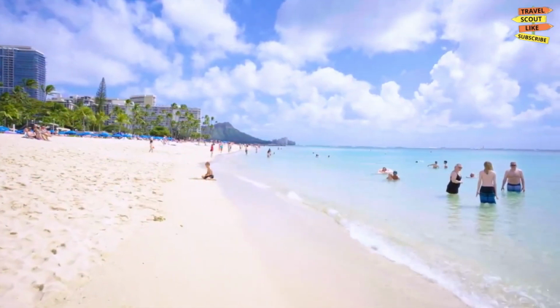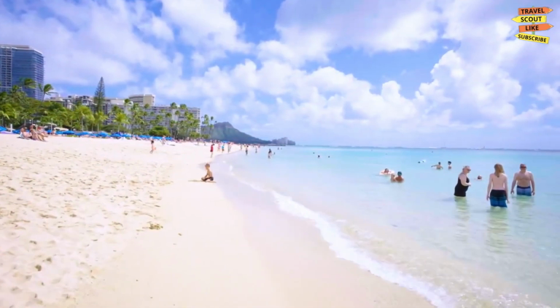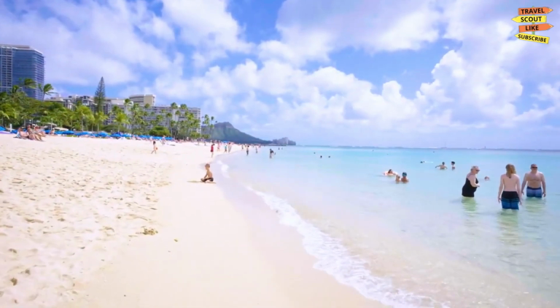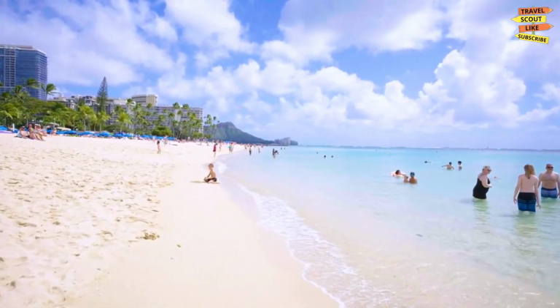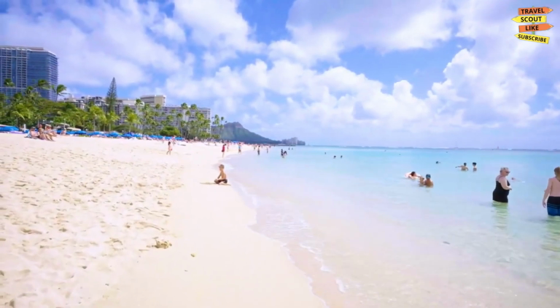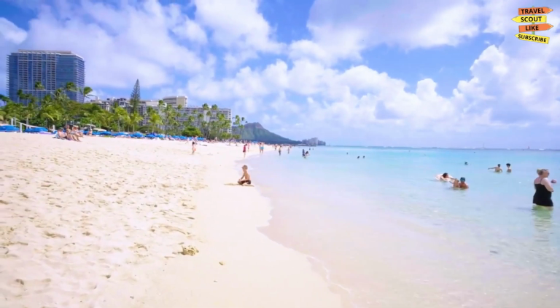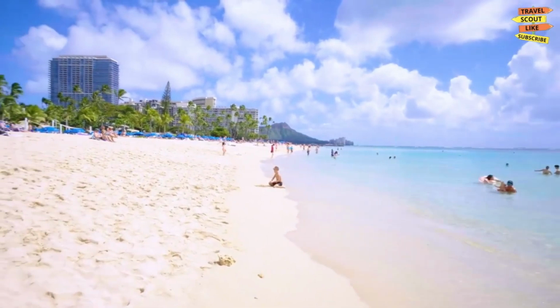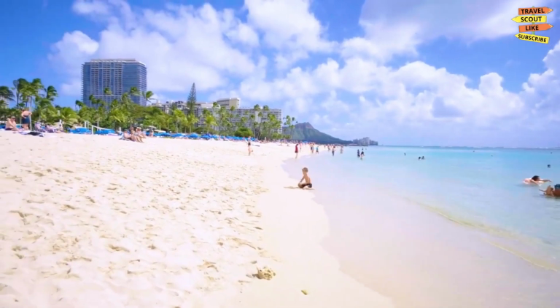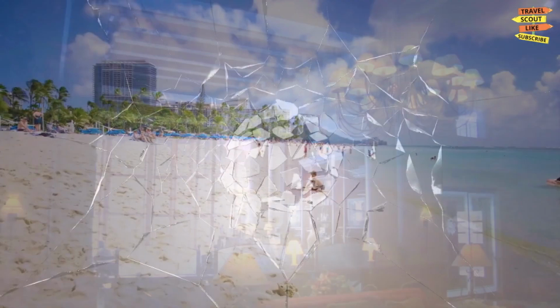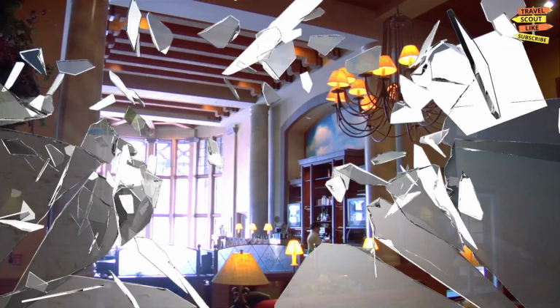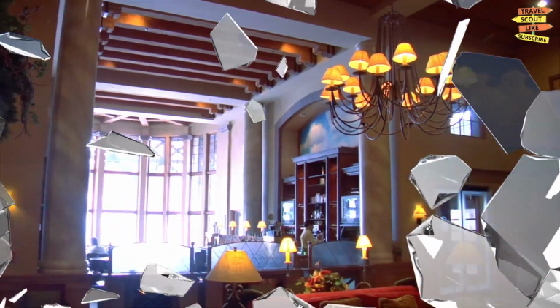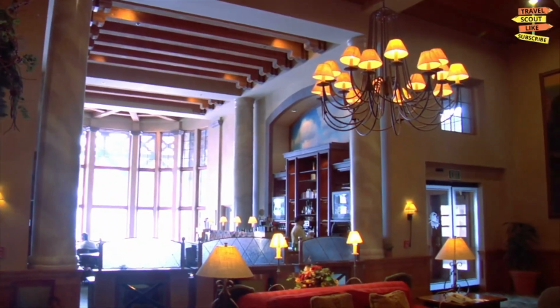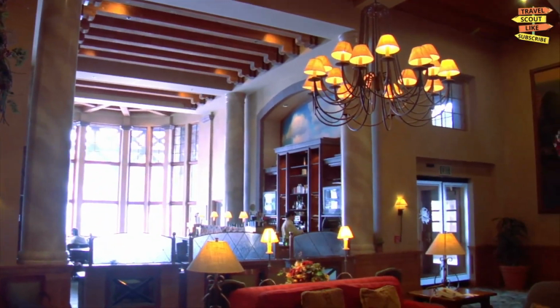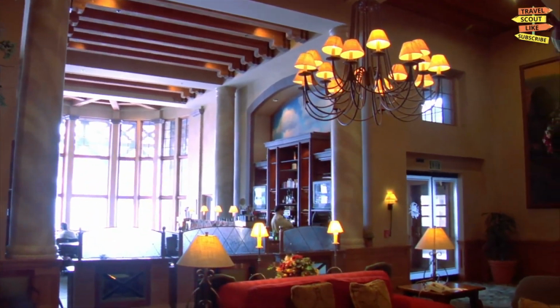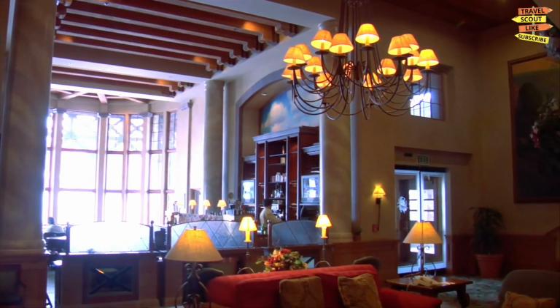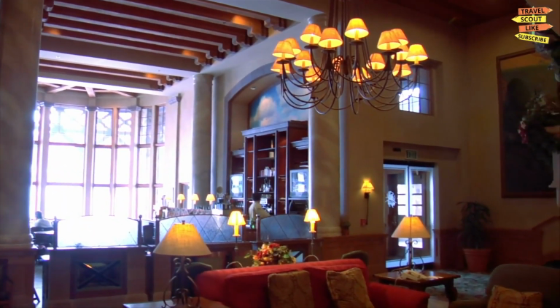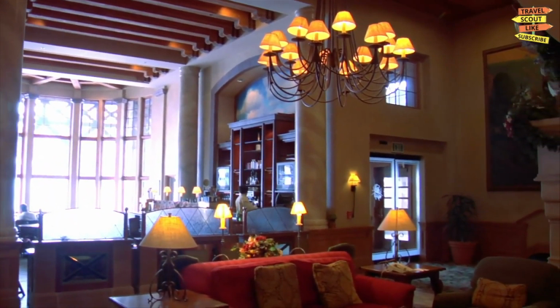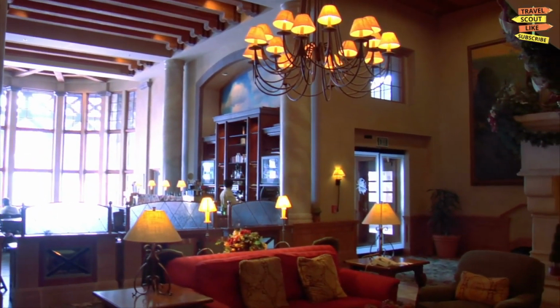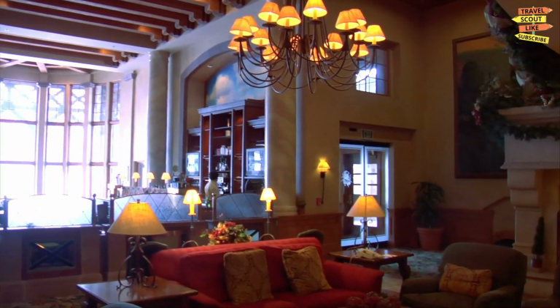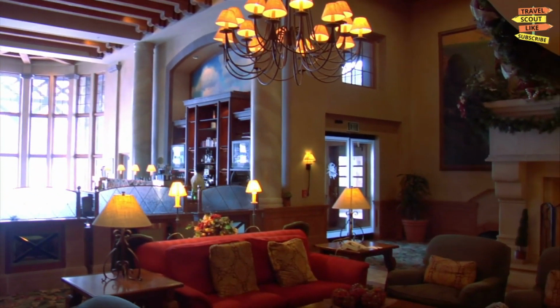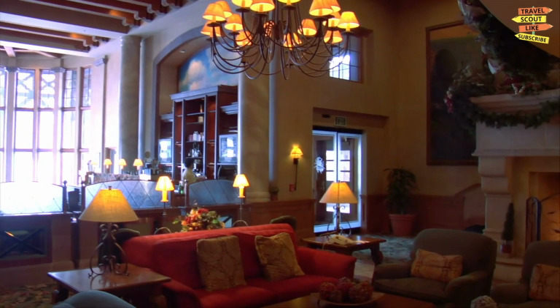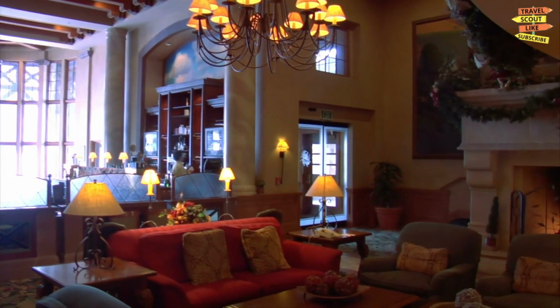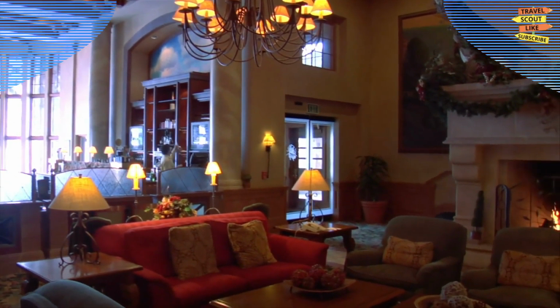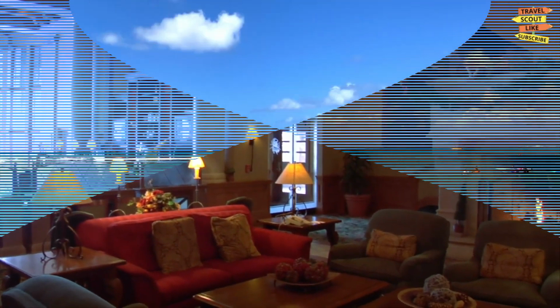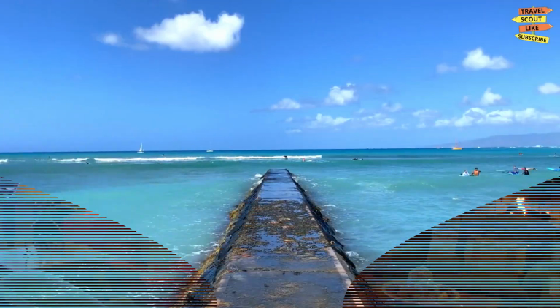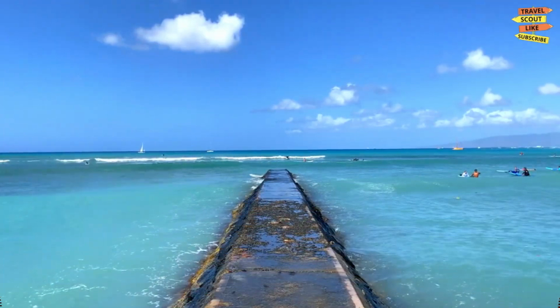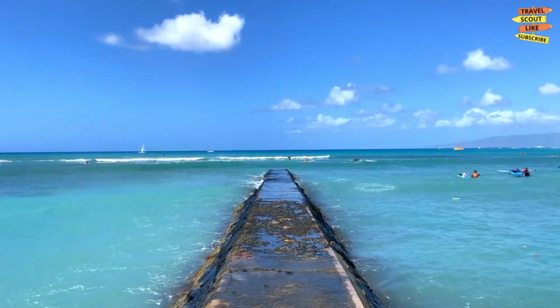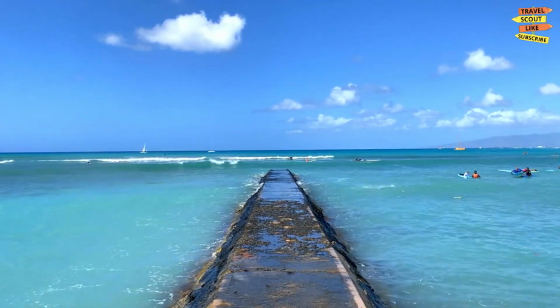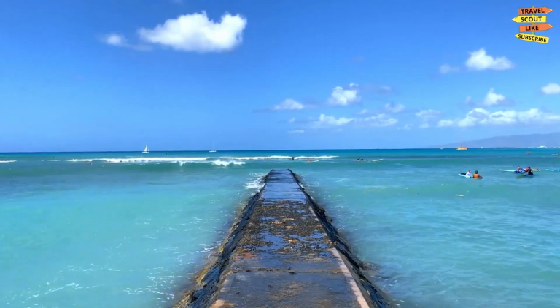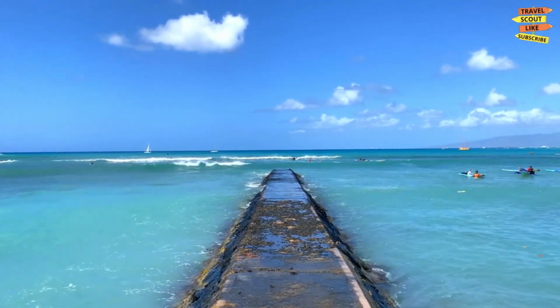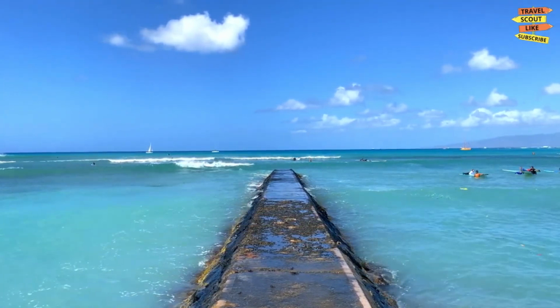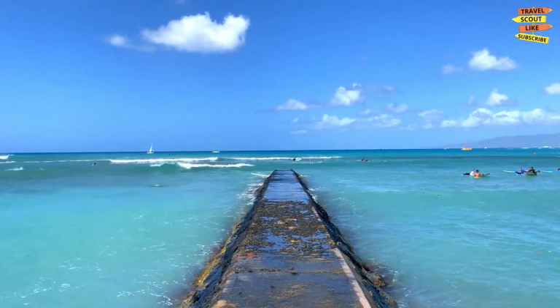But Waikiki is more than just a beach. It's also home to some of the best restaurants, shops, and nightlife on the island, so be sure to check out the local scene while you're here.